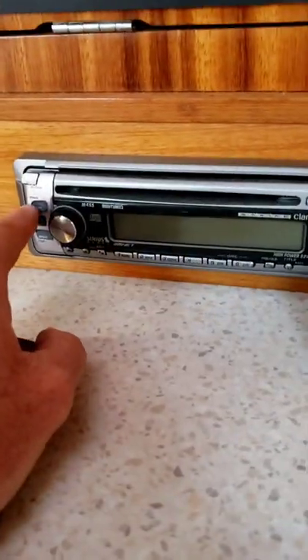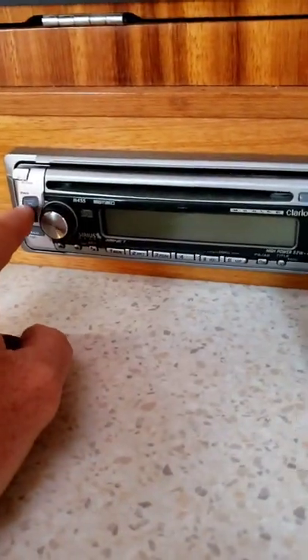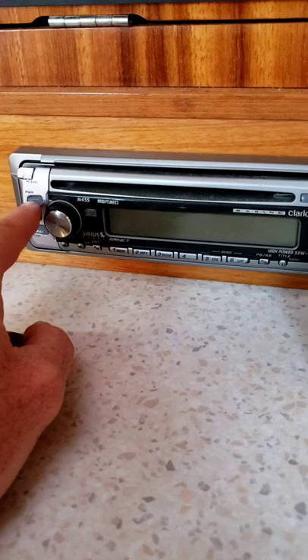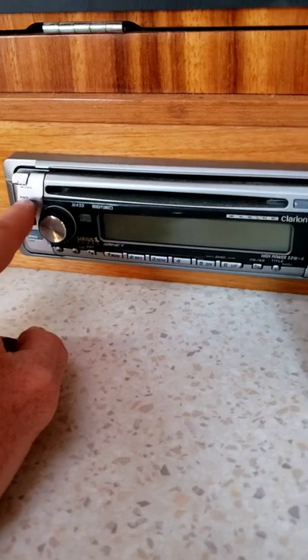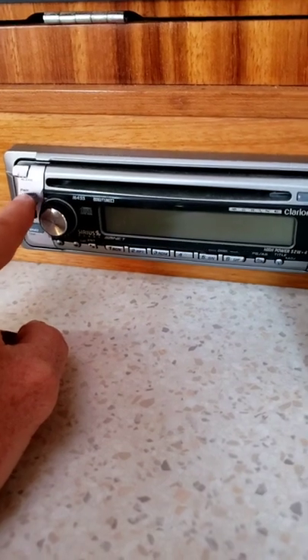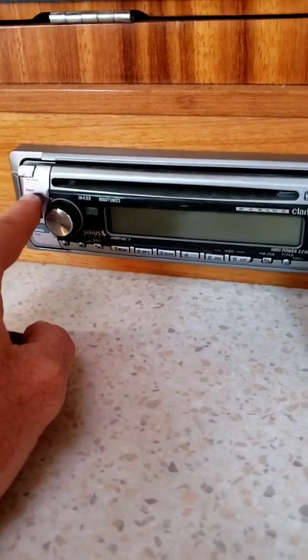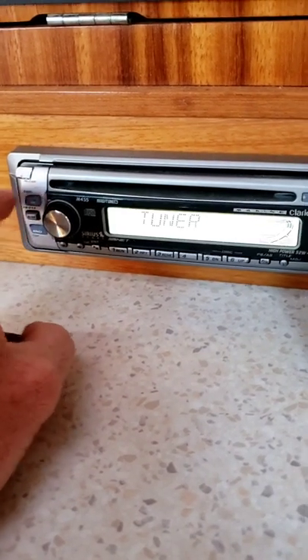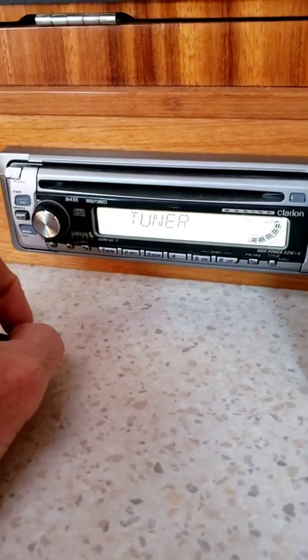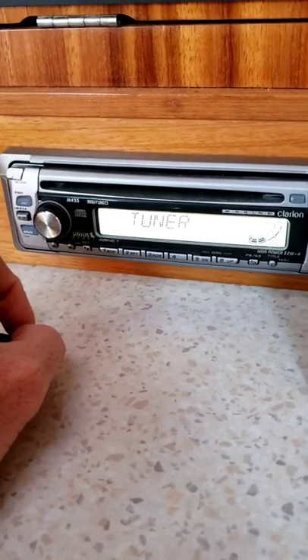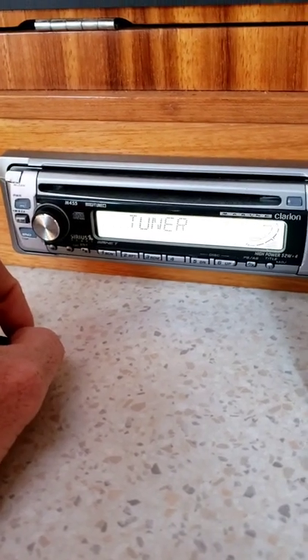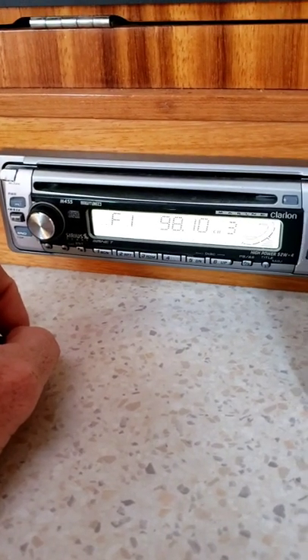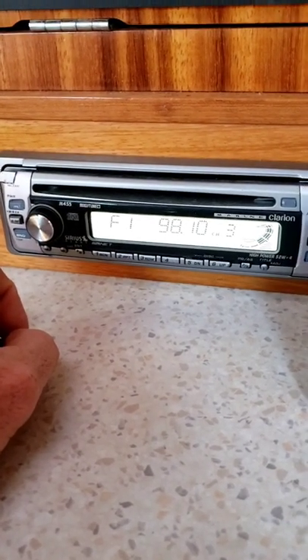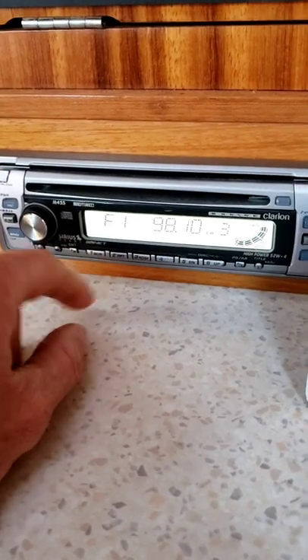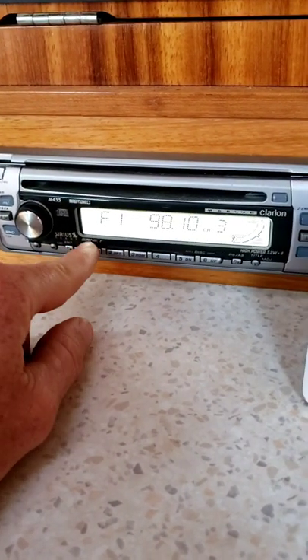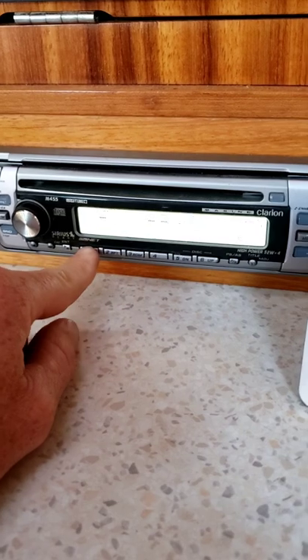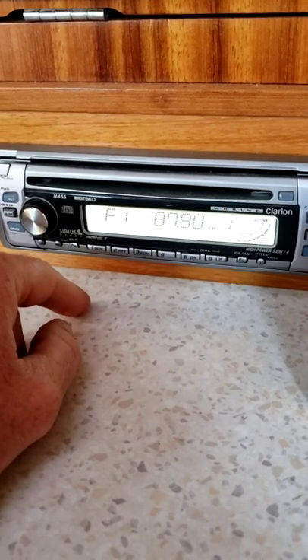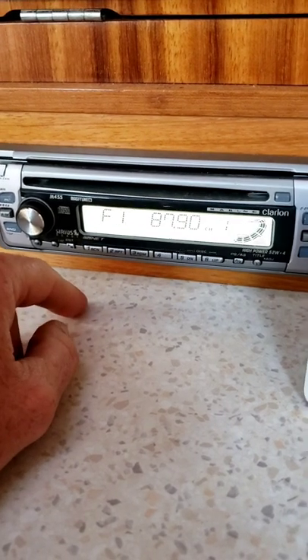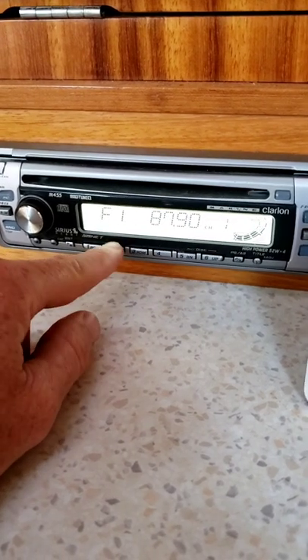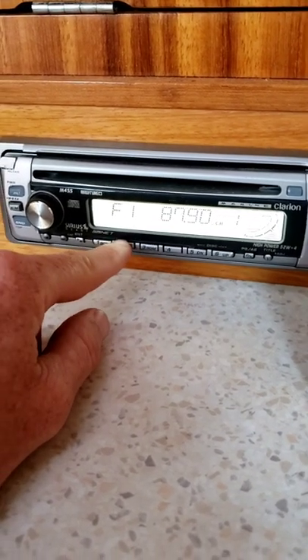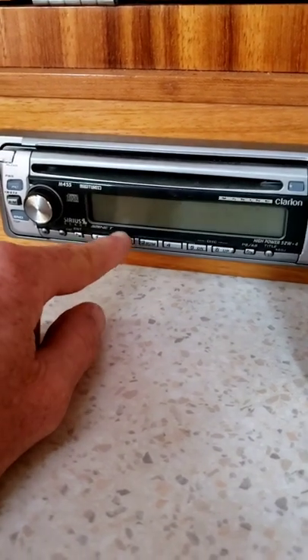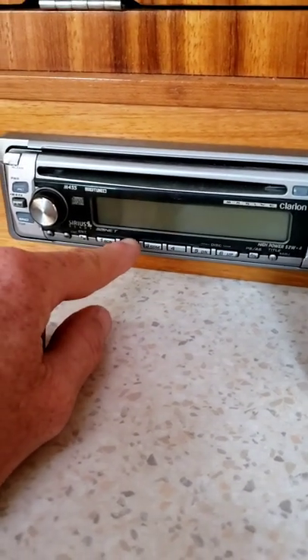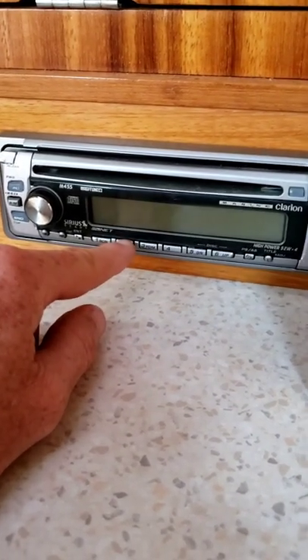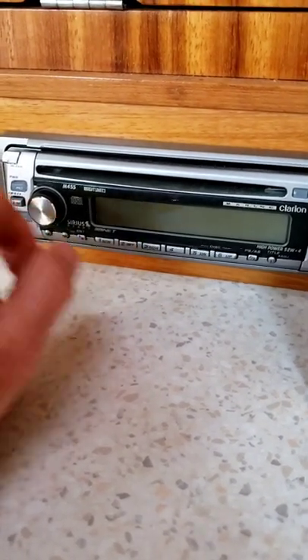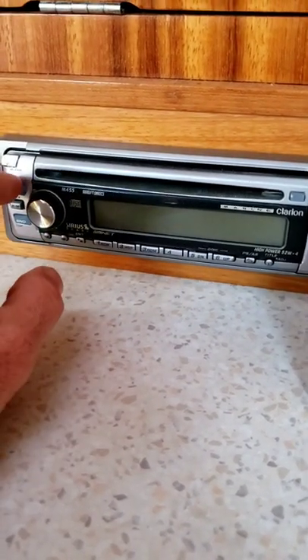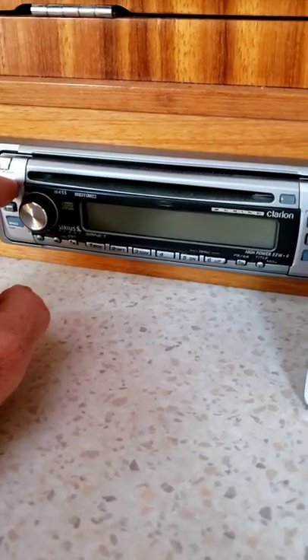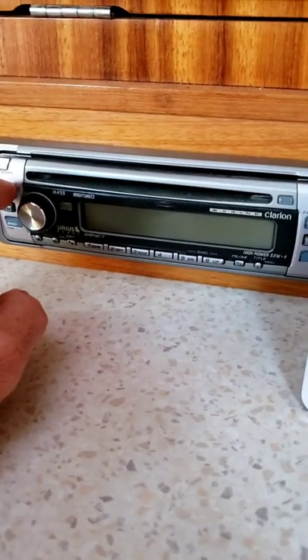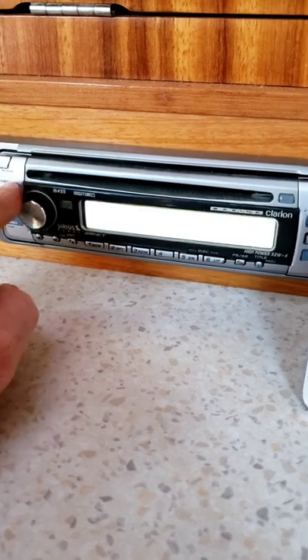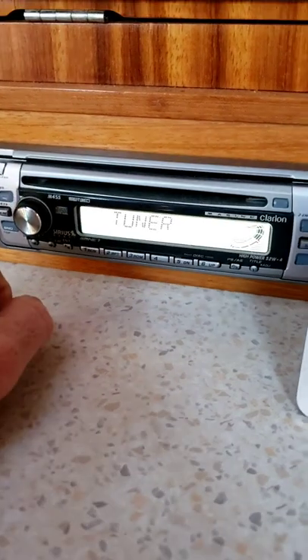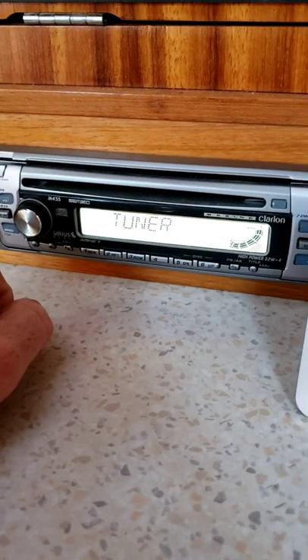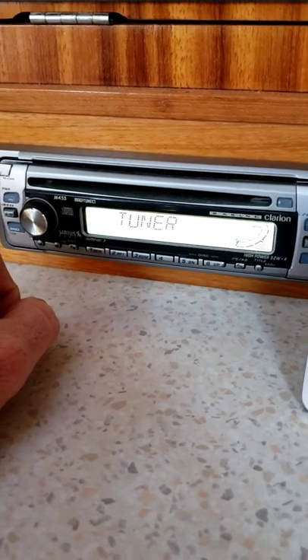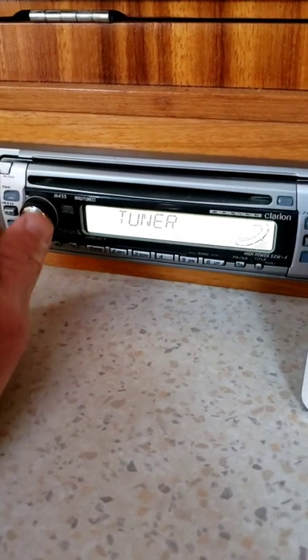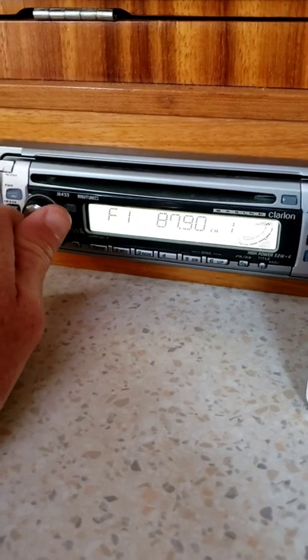If this doesn't turn on right away, just hit the power button. I have some preset stations down here in Key West, but sometimes they blink out. If it ever blinks out on you, just keep hitting the power button and eventually it'll stay on.